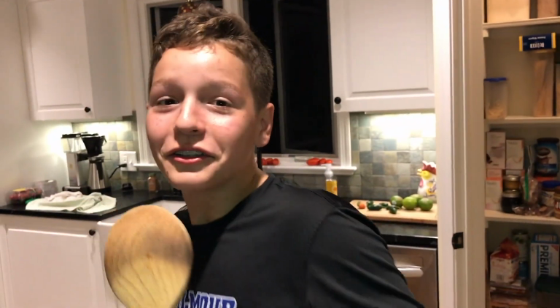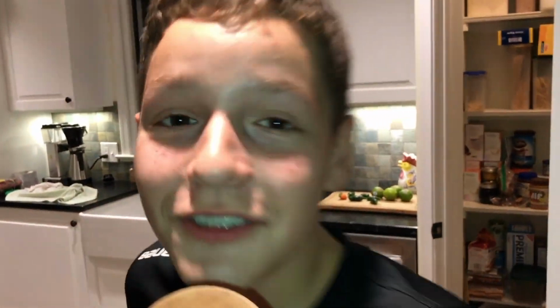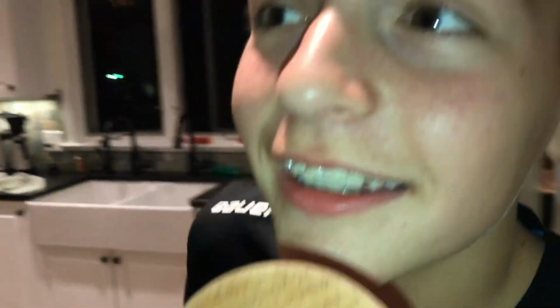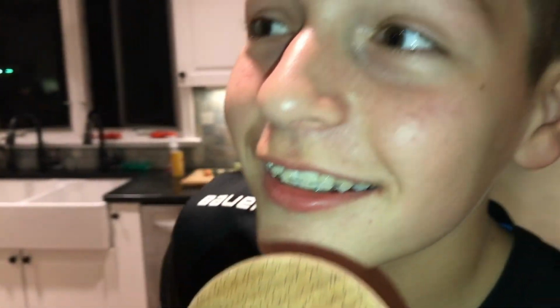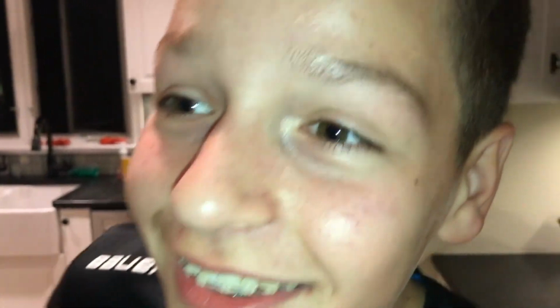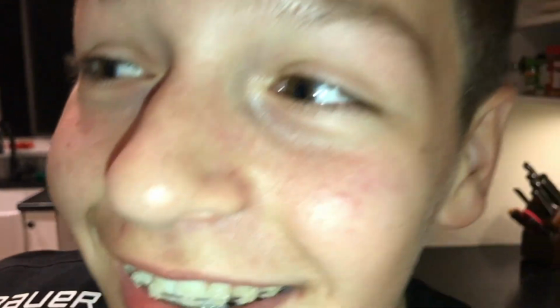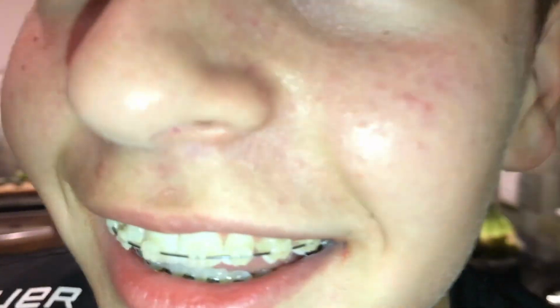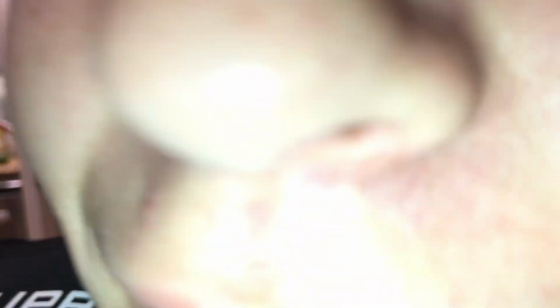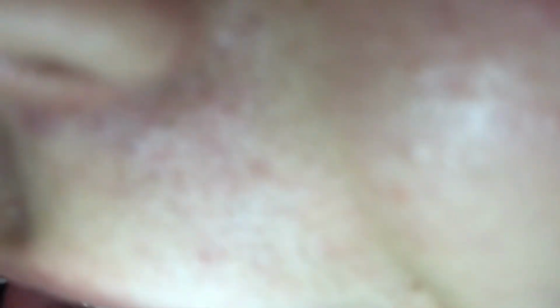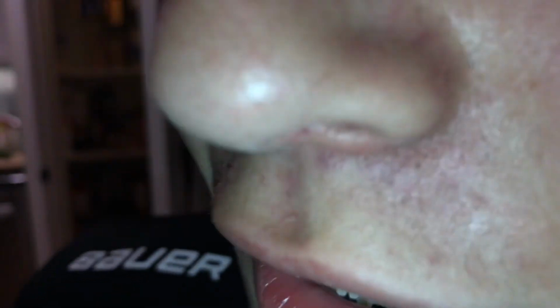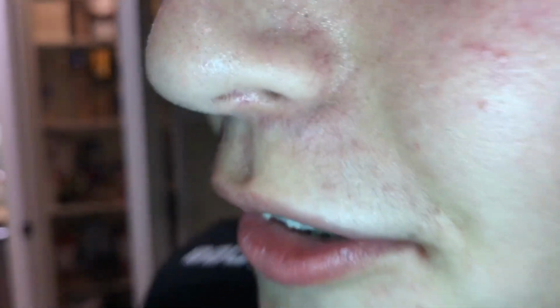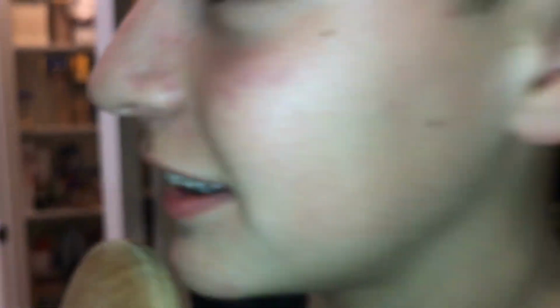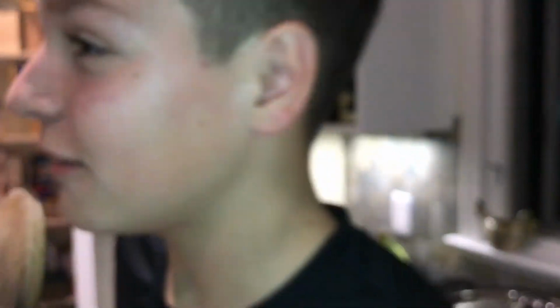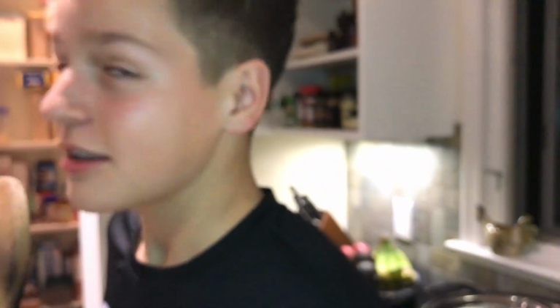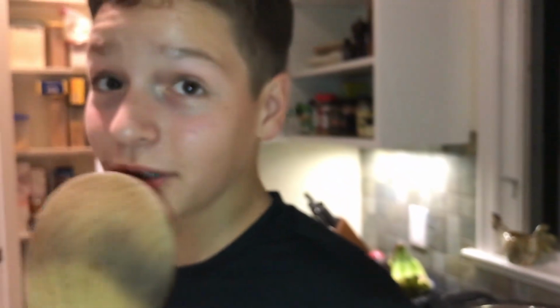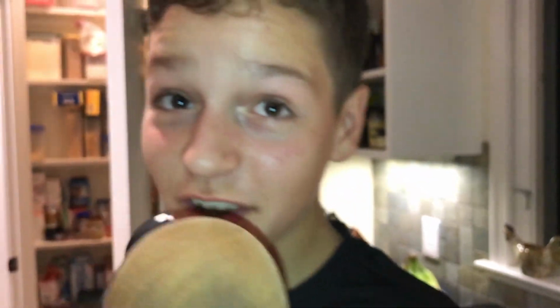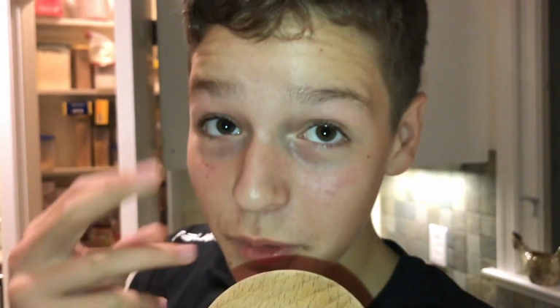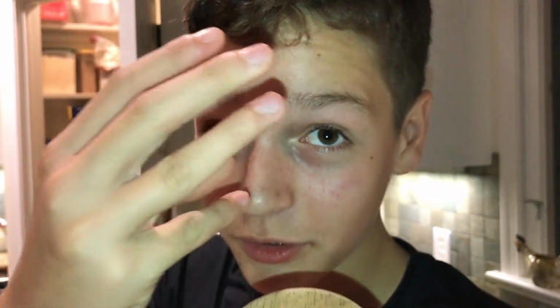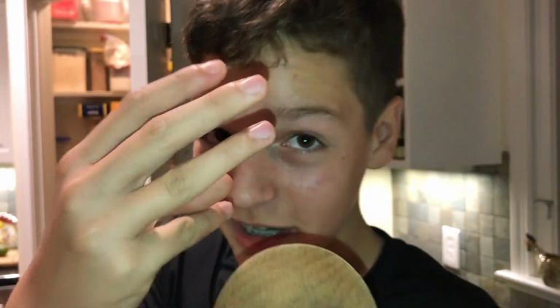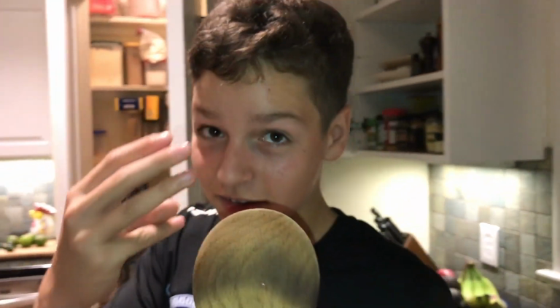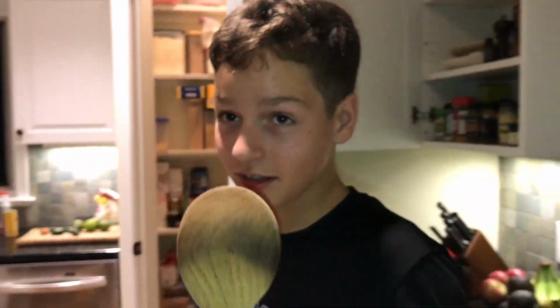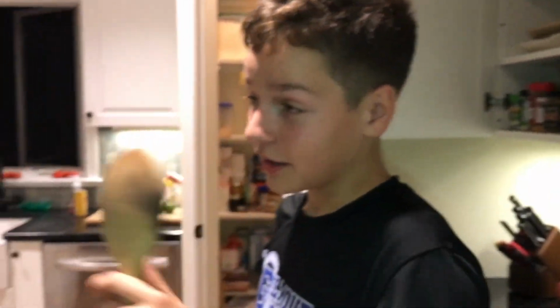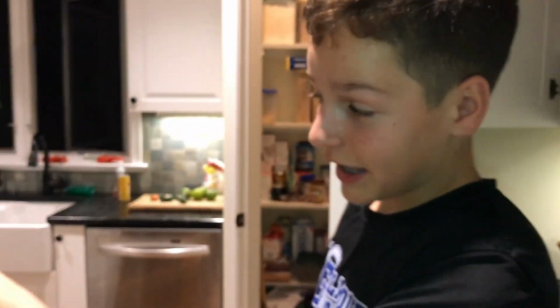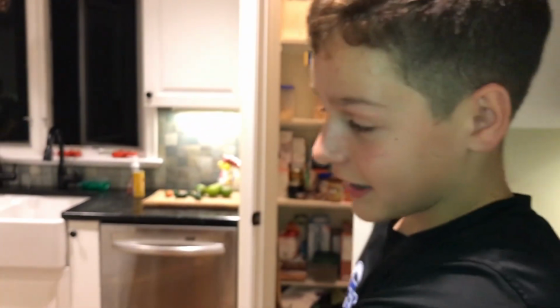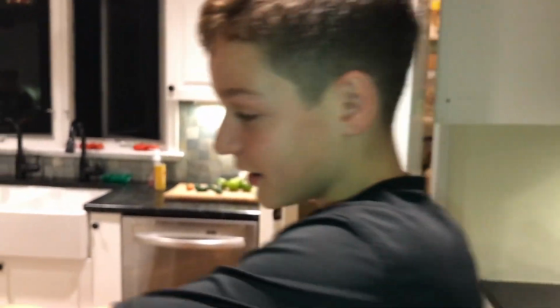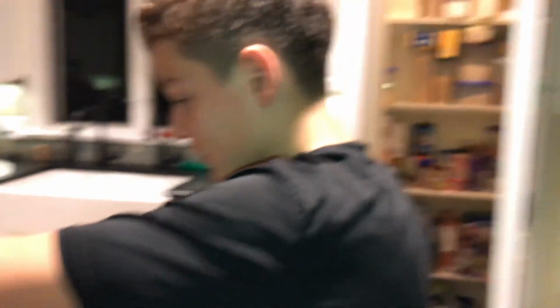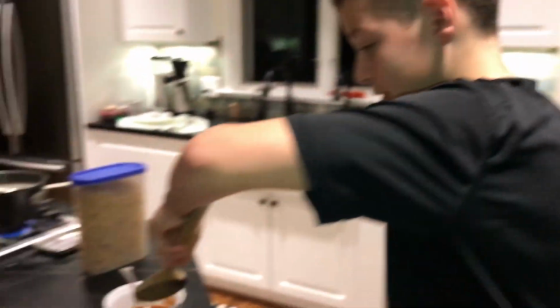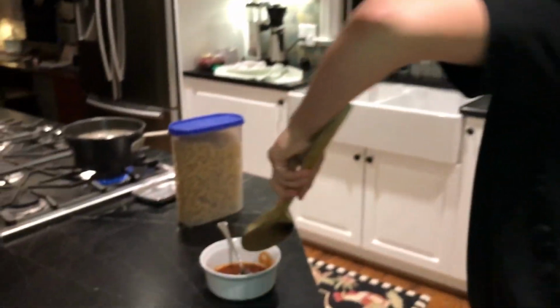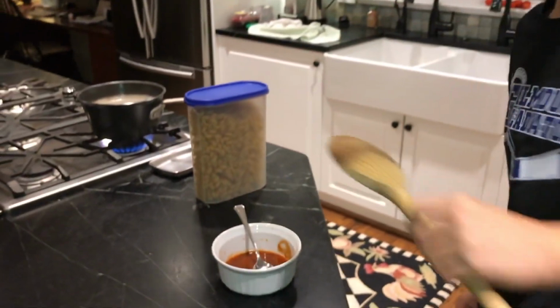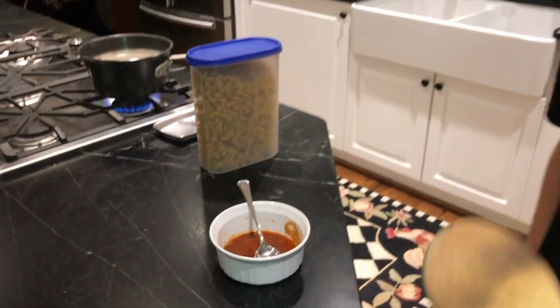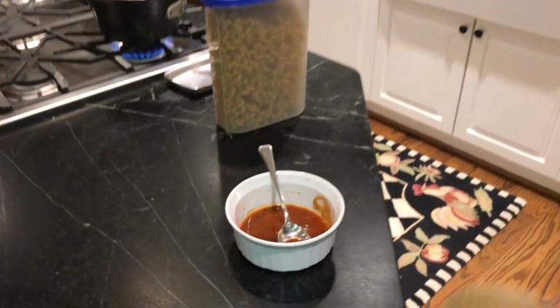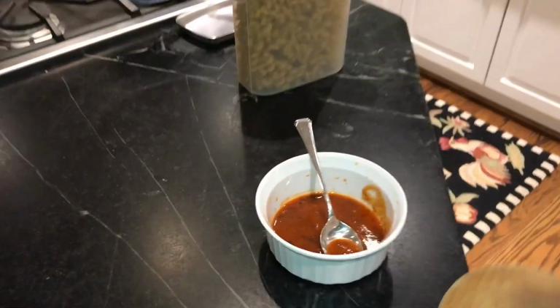So Jack and Eric are downstairs and they're playing NHL. Right now we're going to pick three more ingredients and add them to their noodles — their noodle sauce.